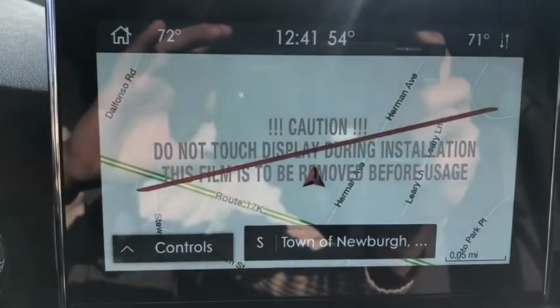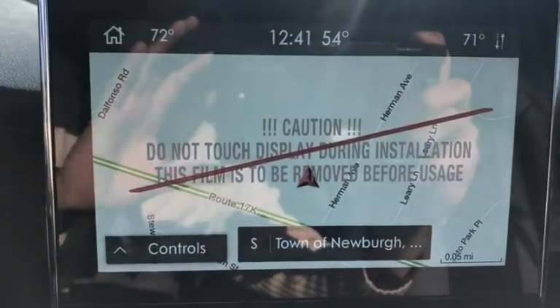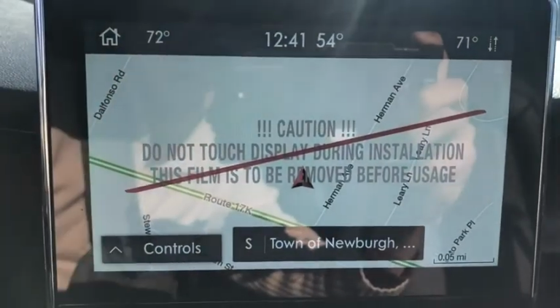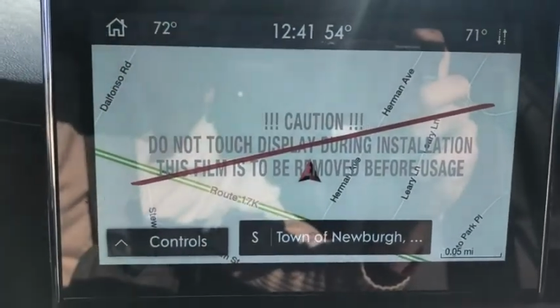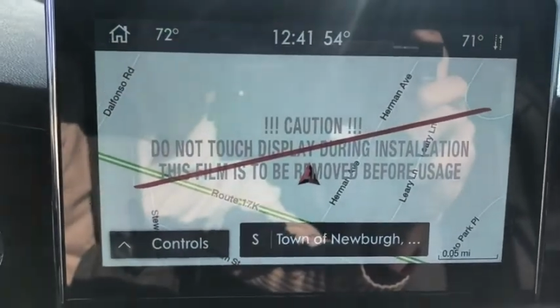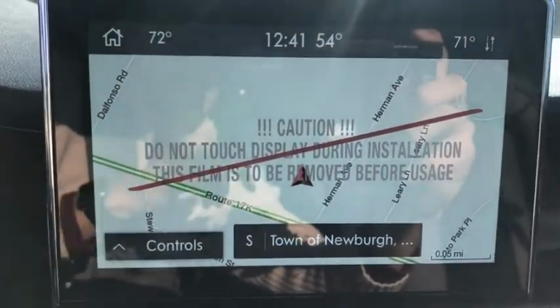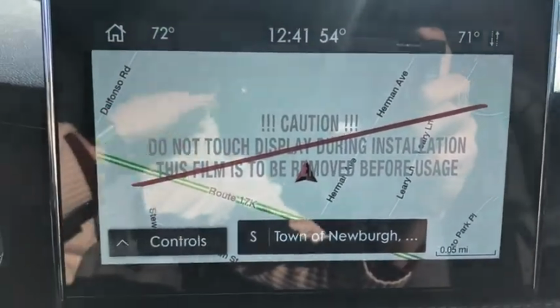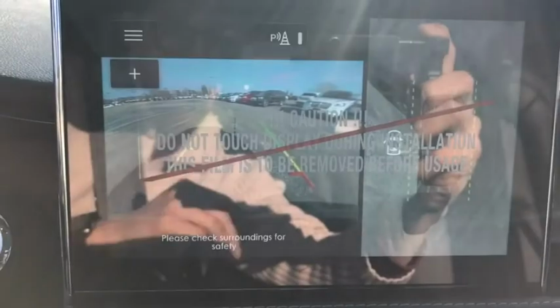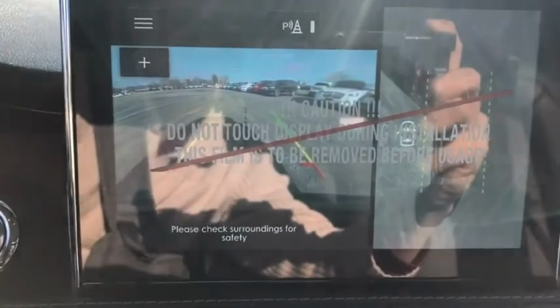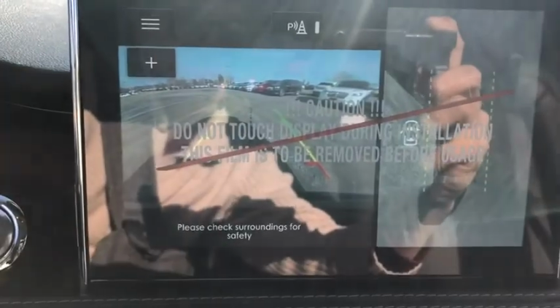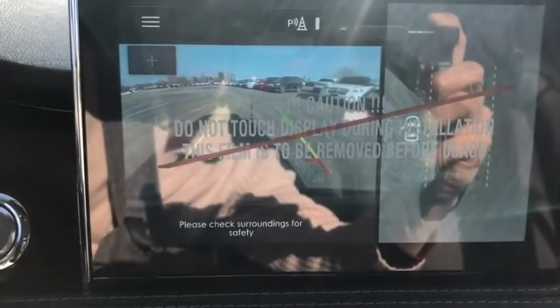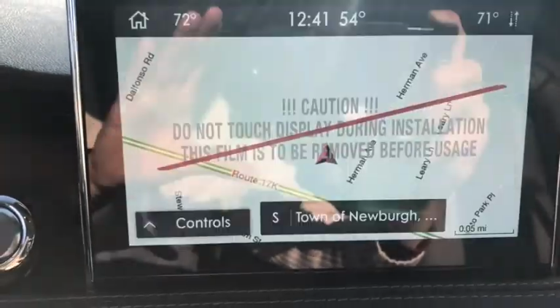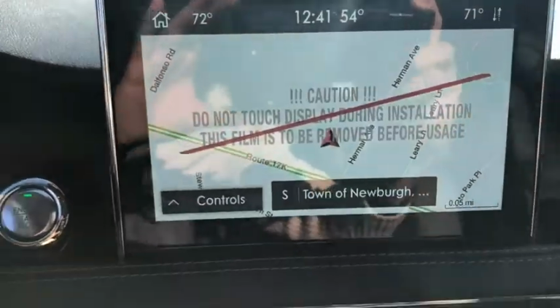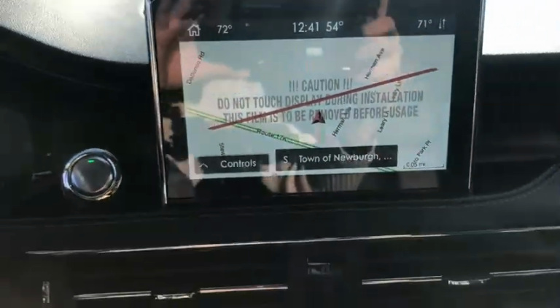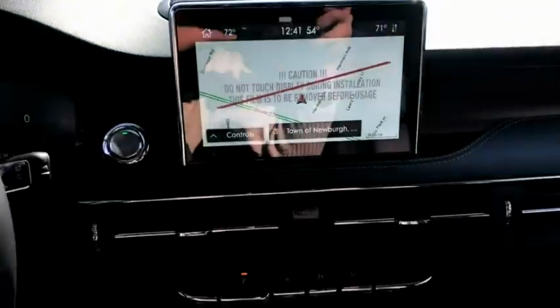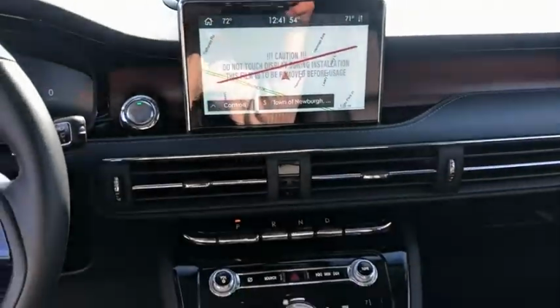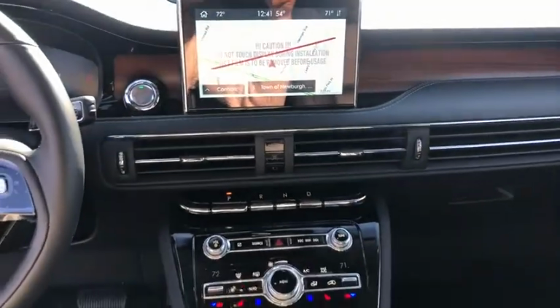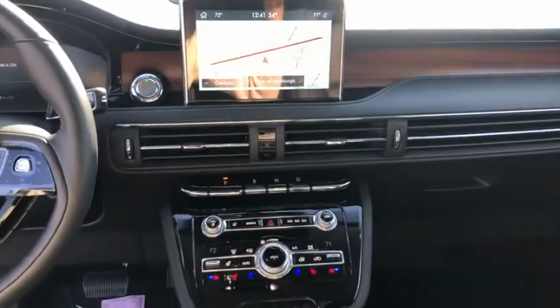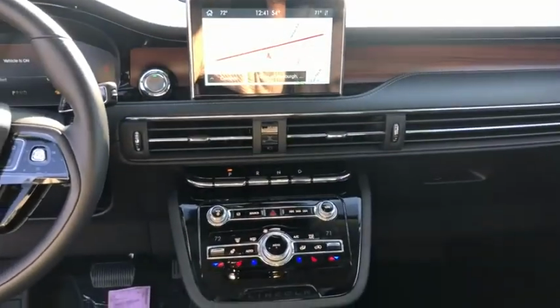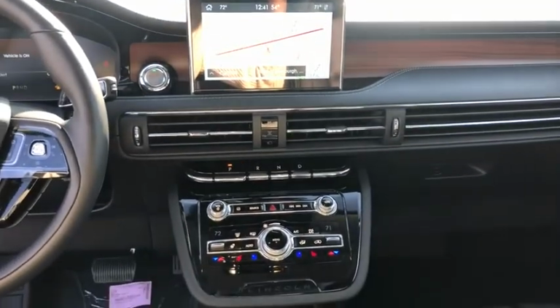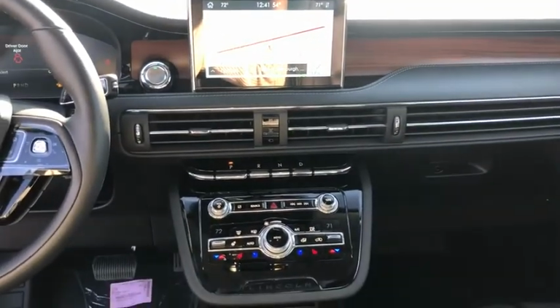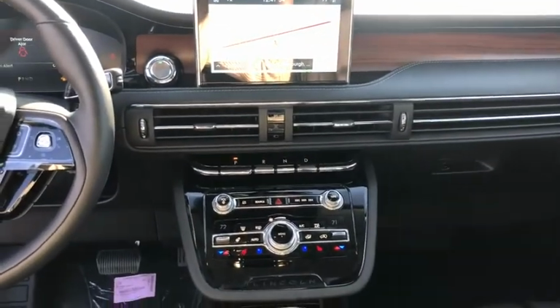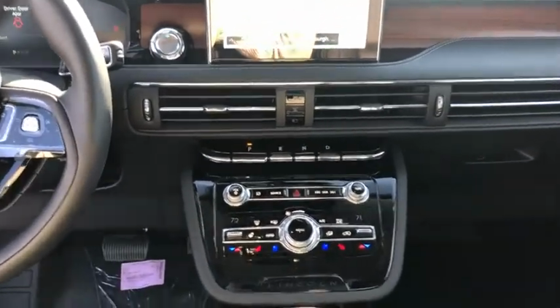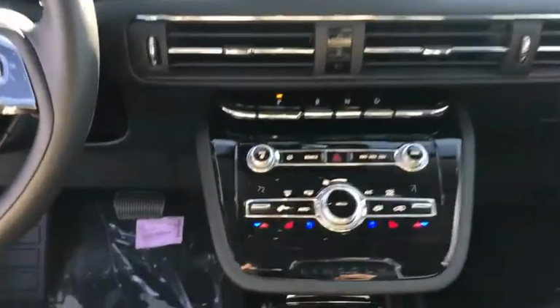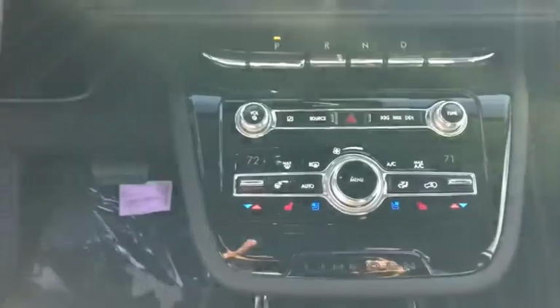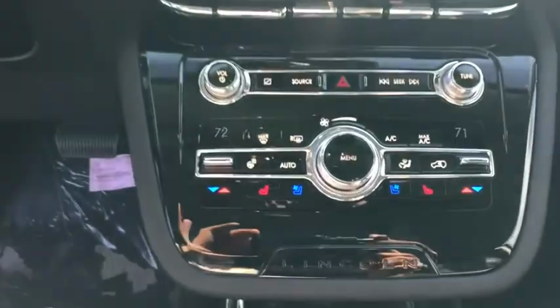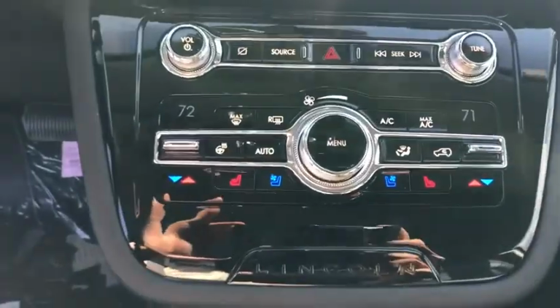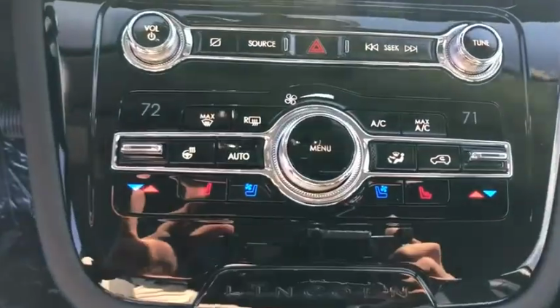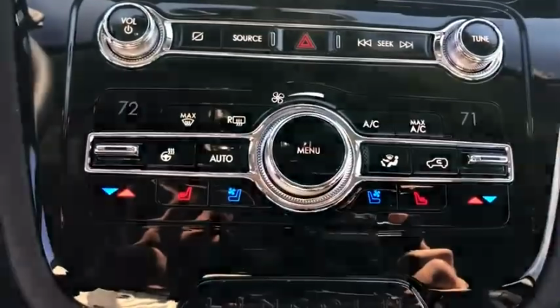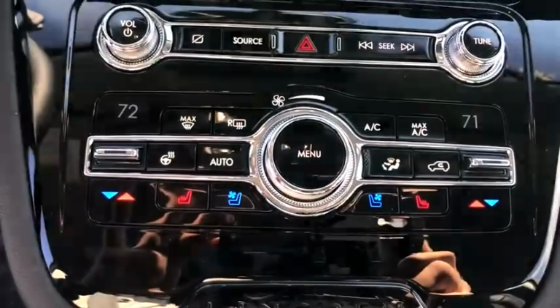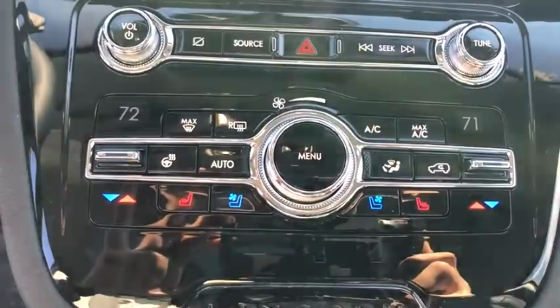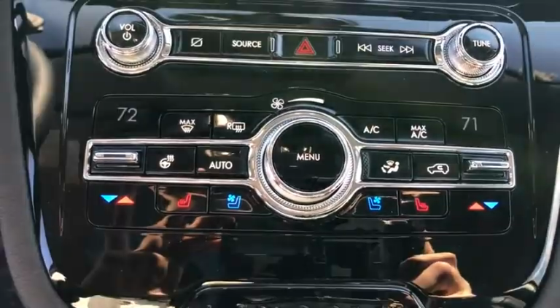Driver airbag, four-wheel disc brakes, aluminum wheels, keyless start. Is love at first sight really possible? Let us know when you stop in.